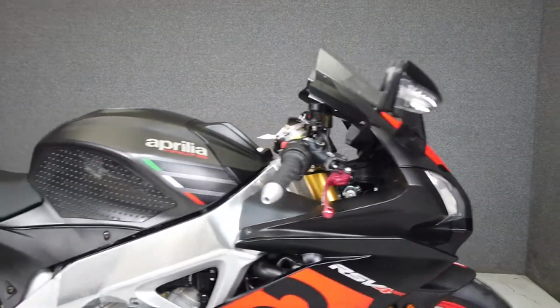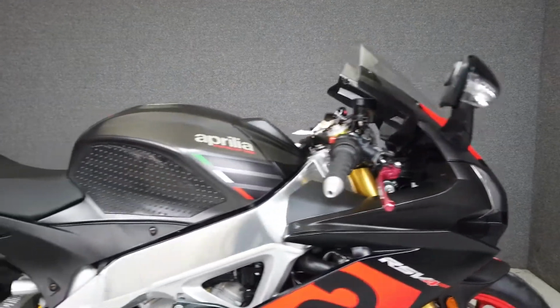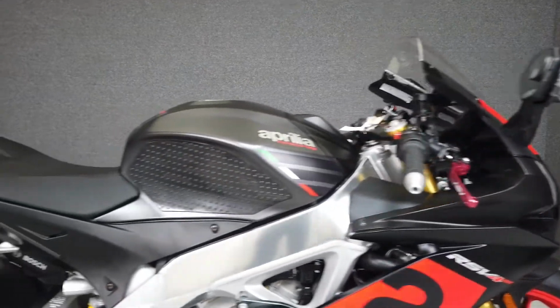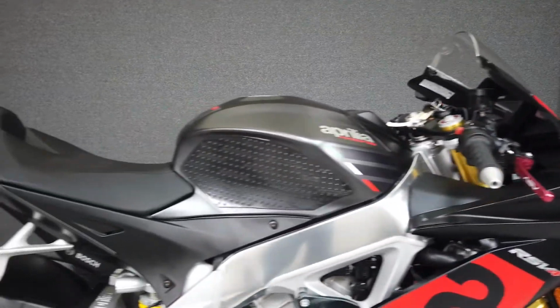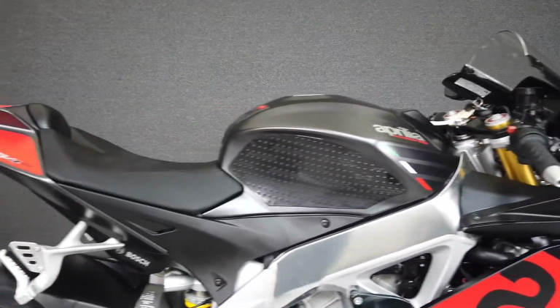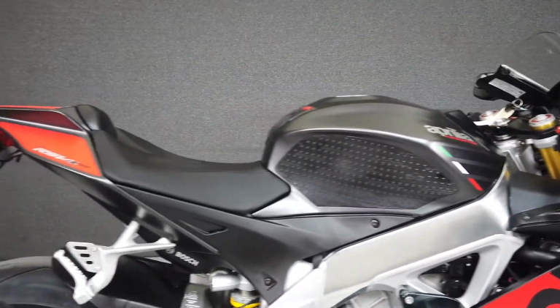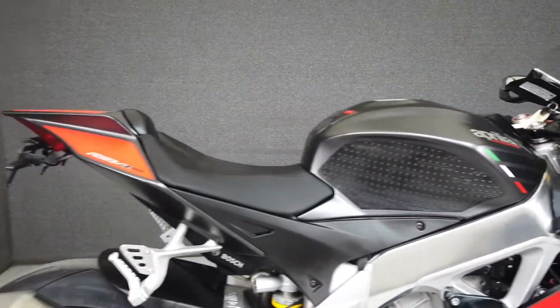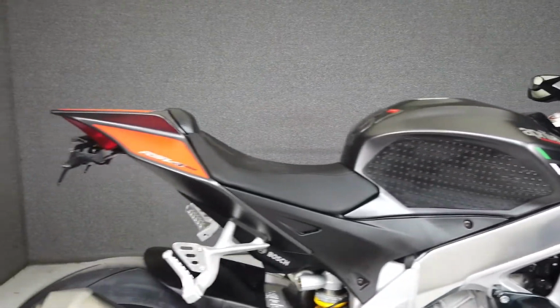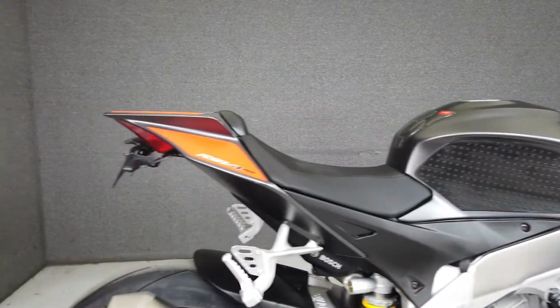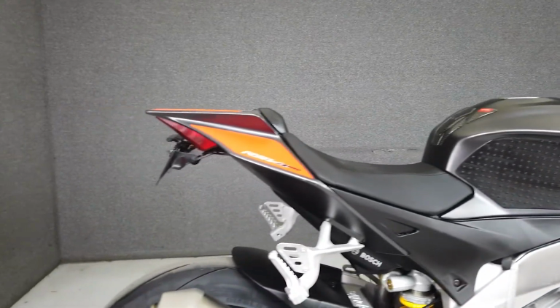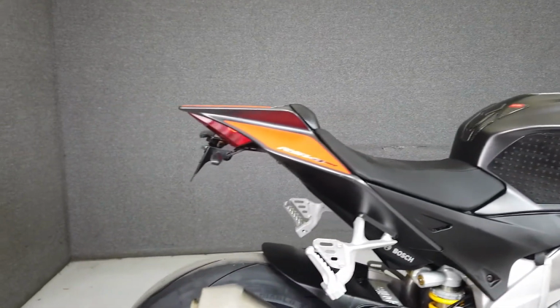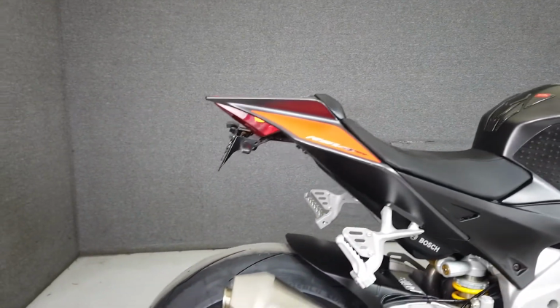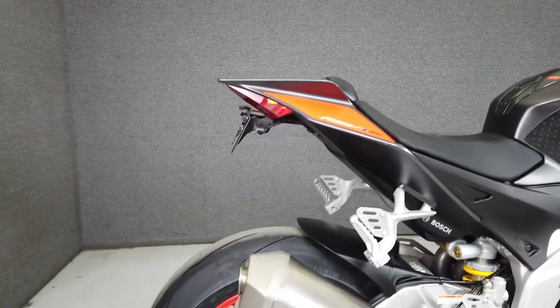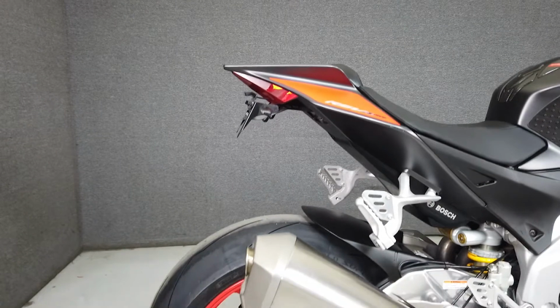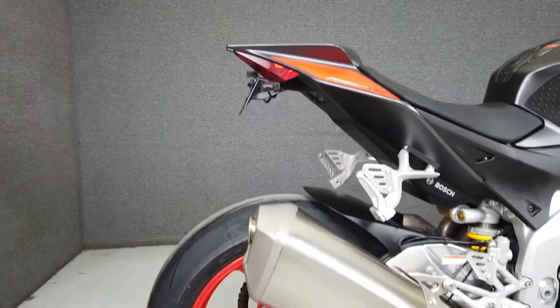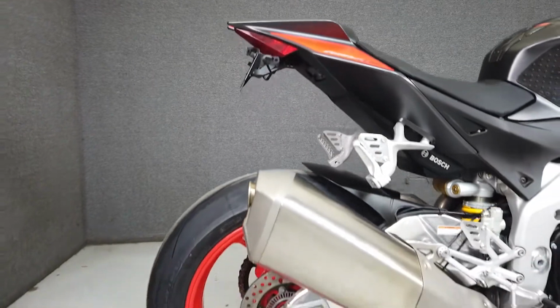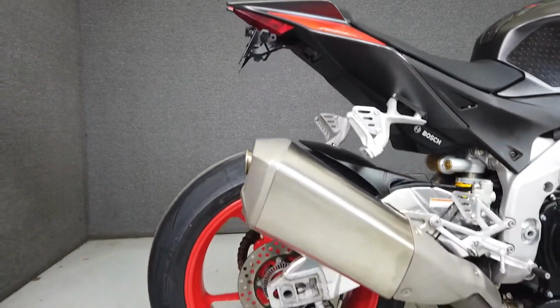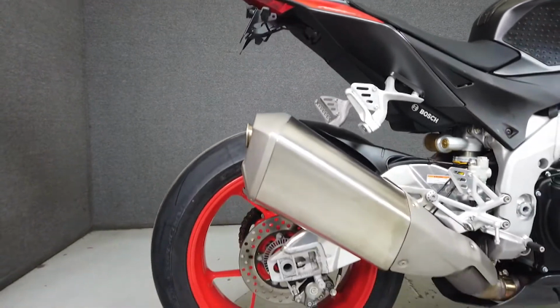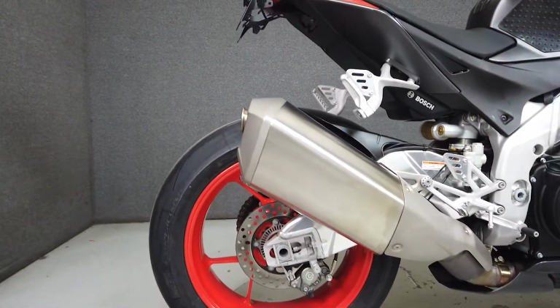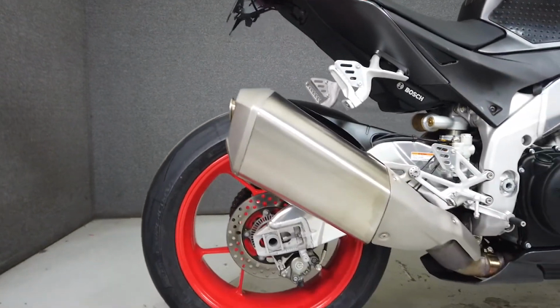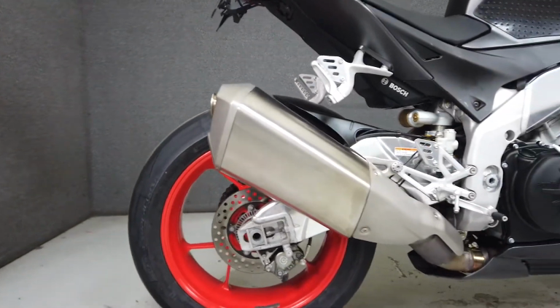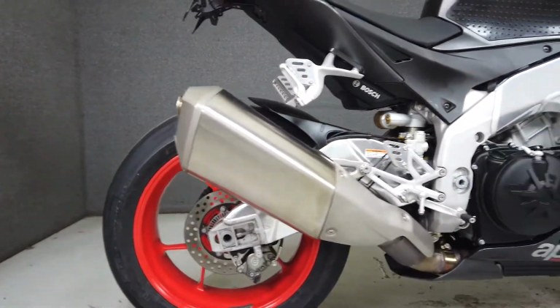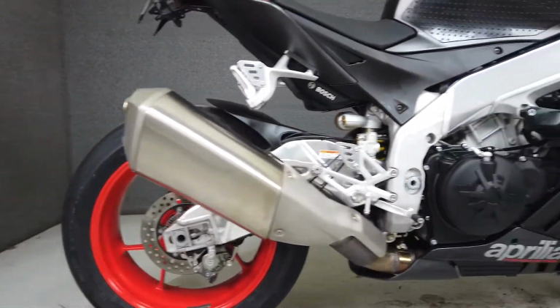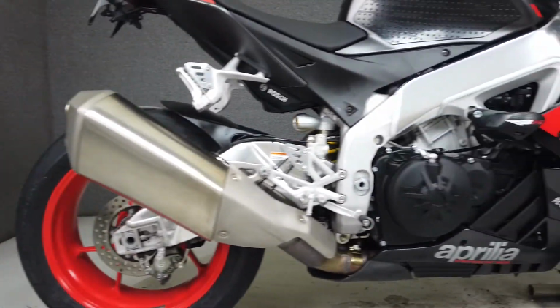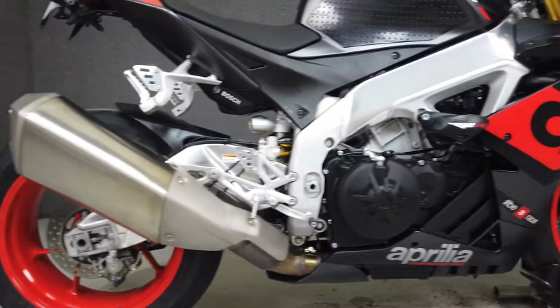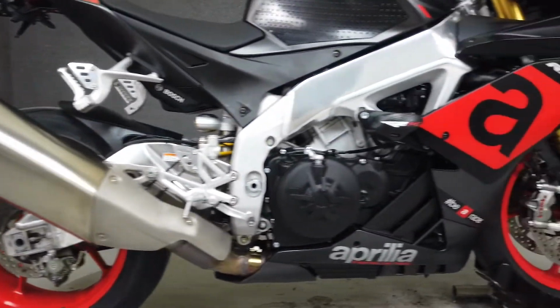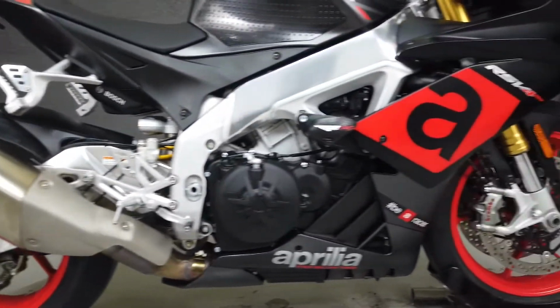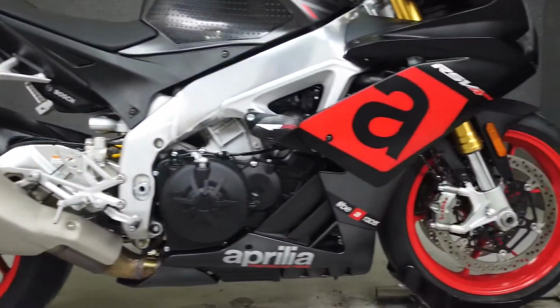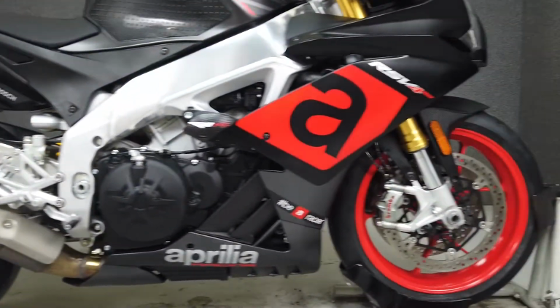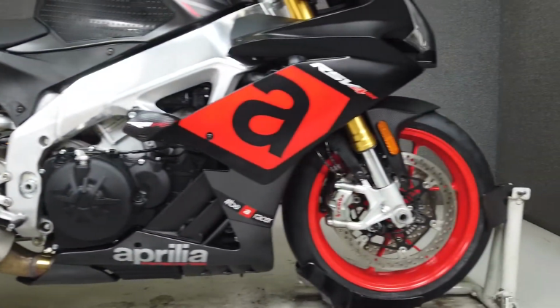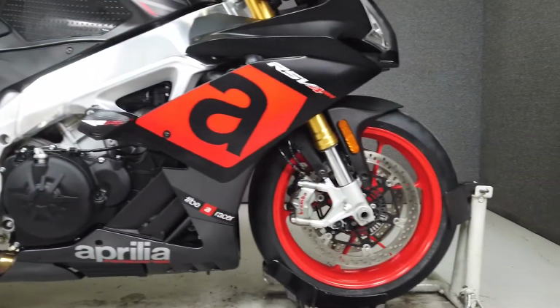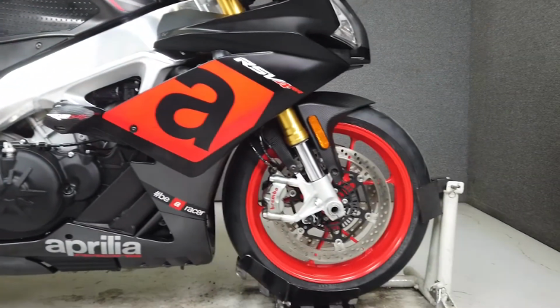It's been upgraded with ASV levers, frame sliders, a rear fender eliminator kit, and aftermarket rear turn signals, as well as a lightweight Shorai lithium-ion battery.